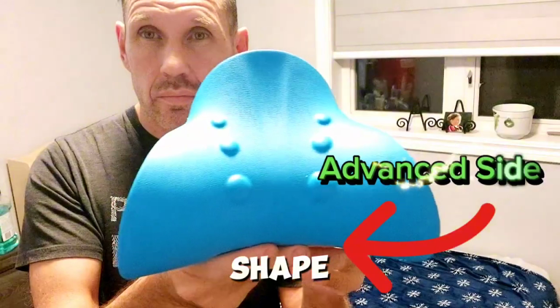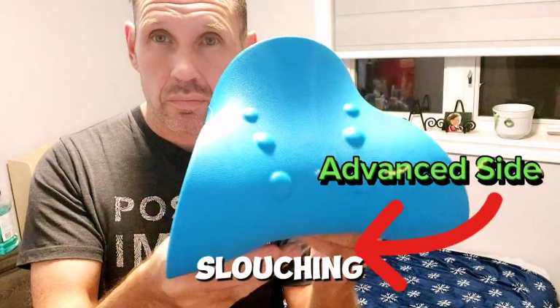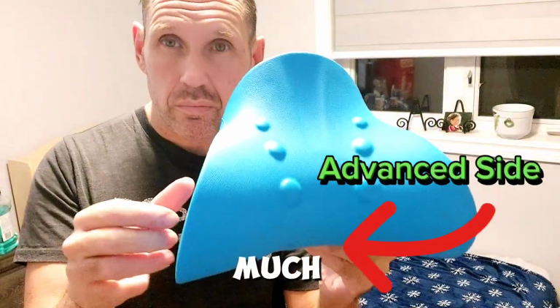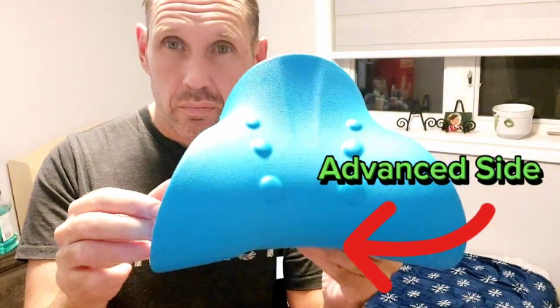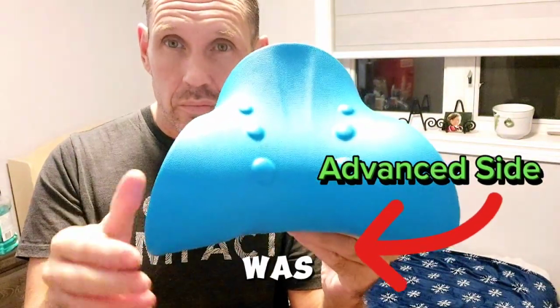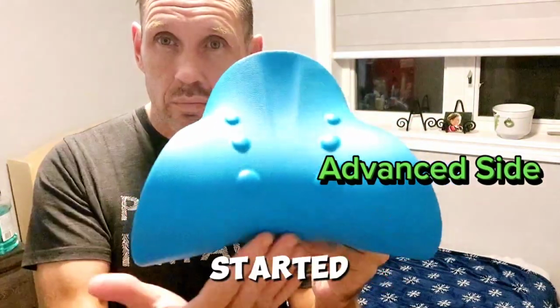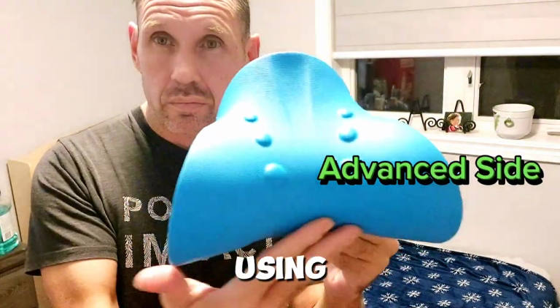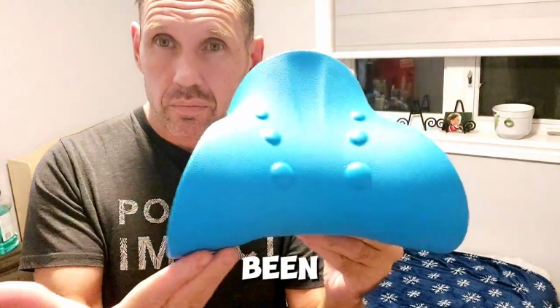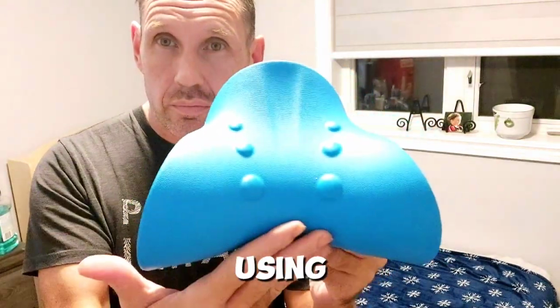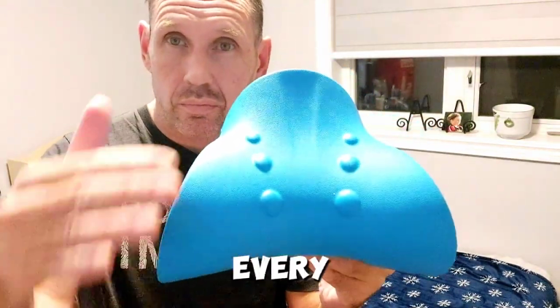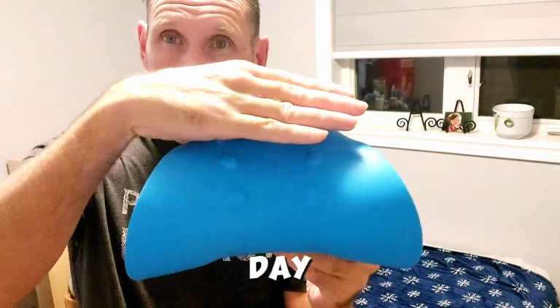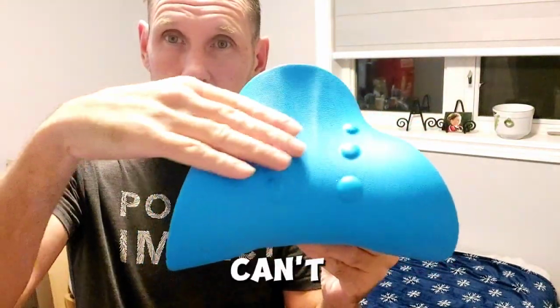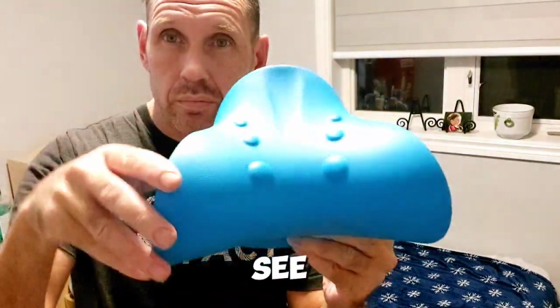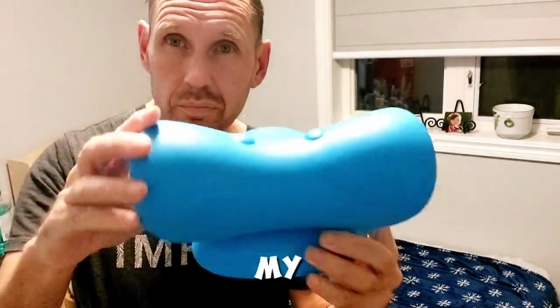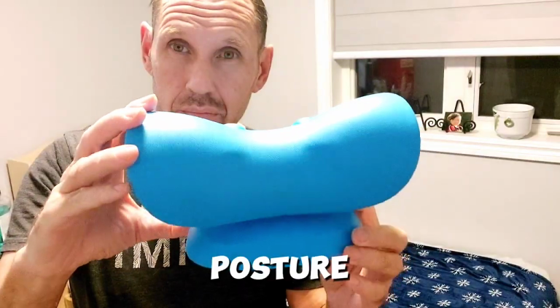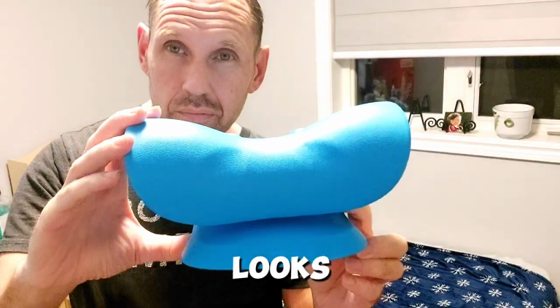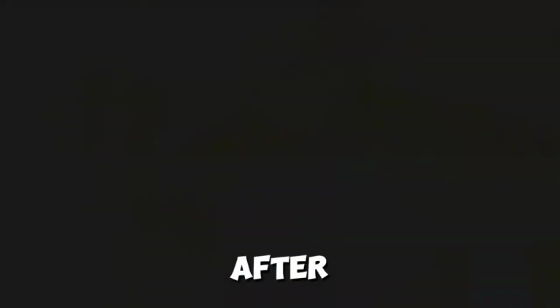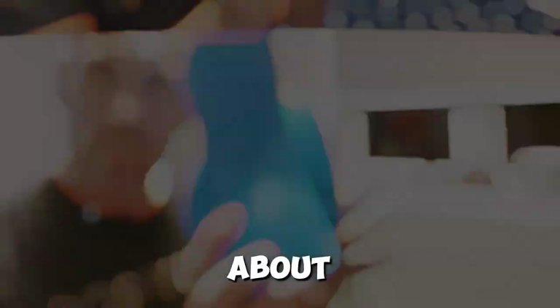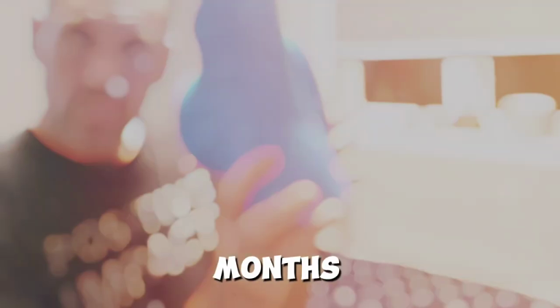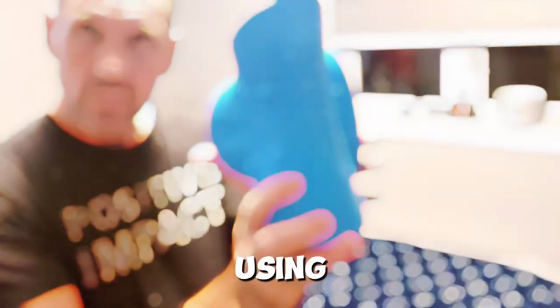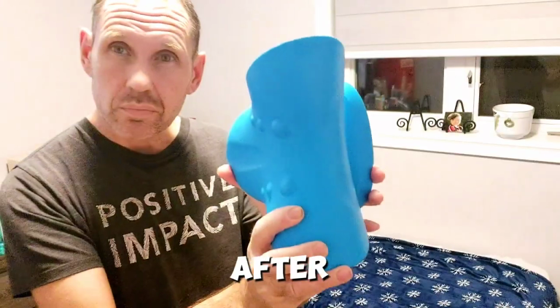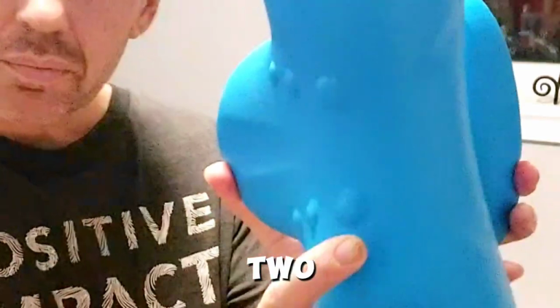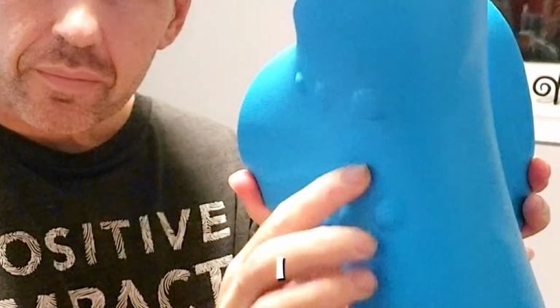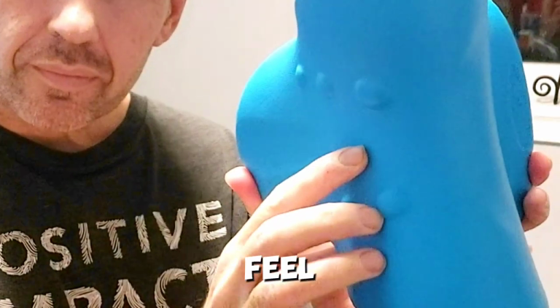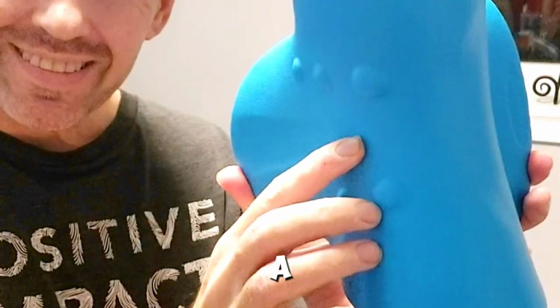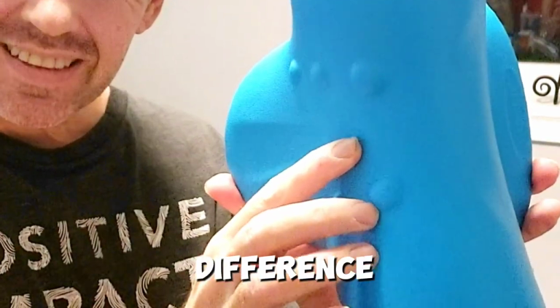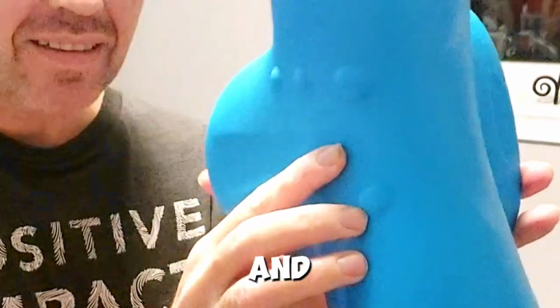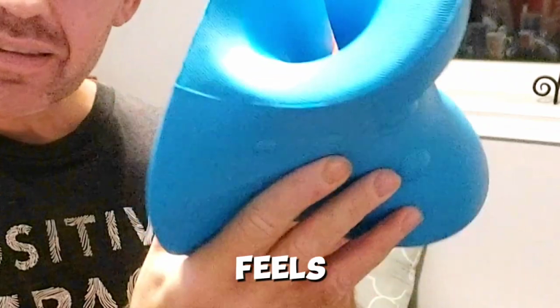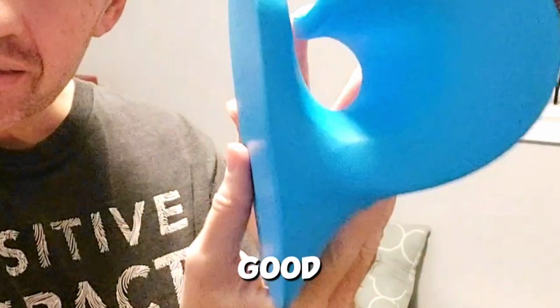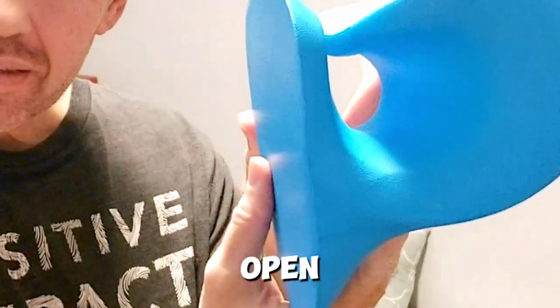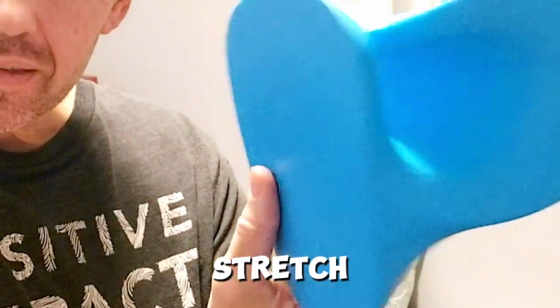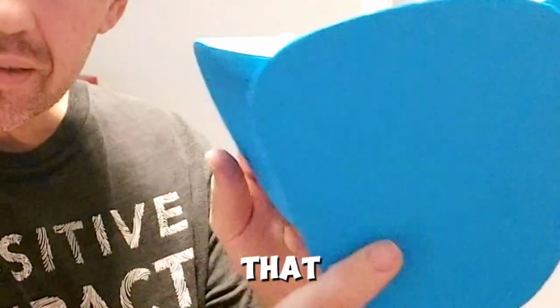I'm not slouching as much as I was since I started using it. I've been religious using it every day. I can't wait to see how my posture looks after about six months of using this. After the two weeks, I already feel a difference and it feels good to open up and stretch that neck.